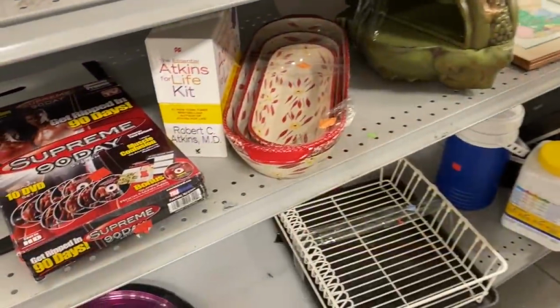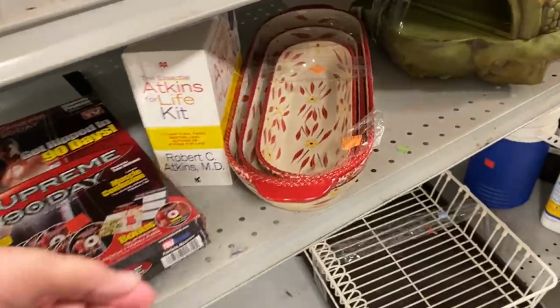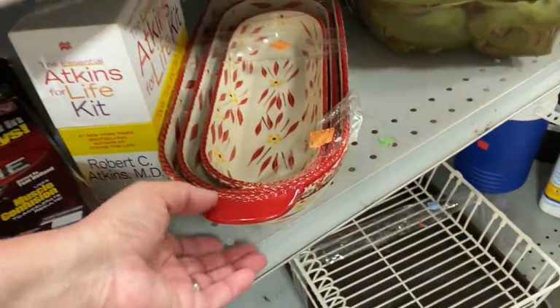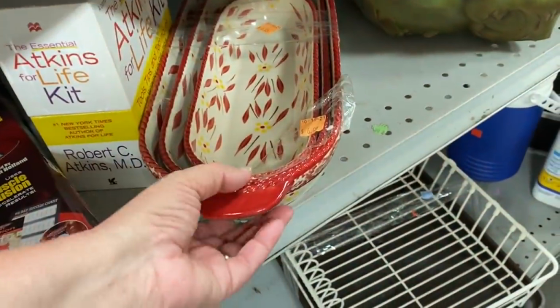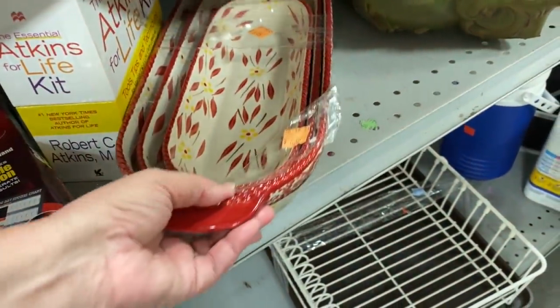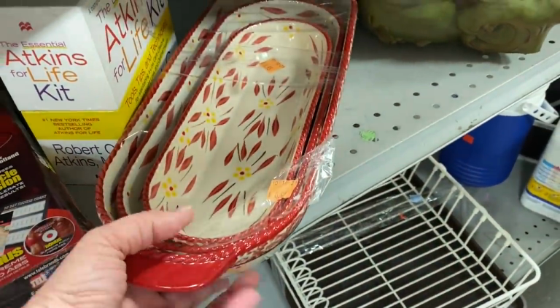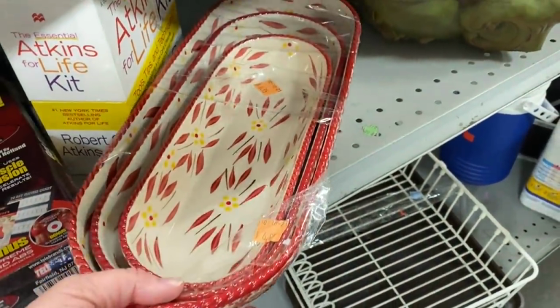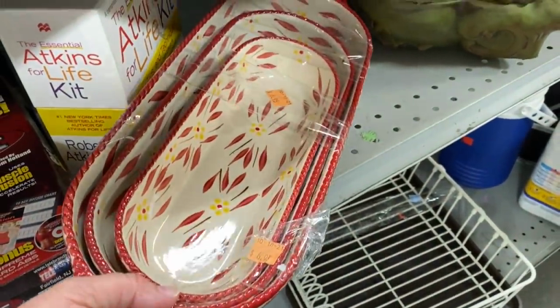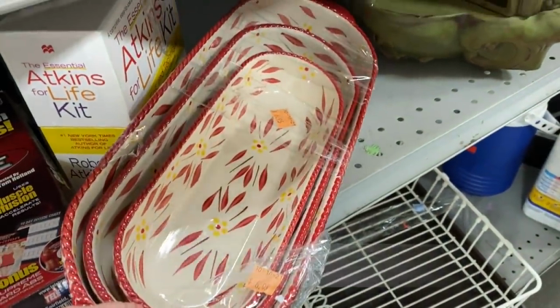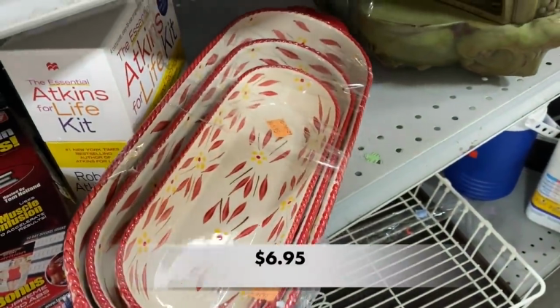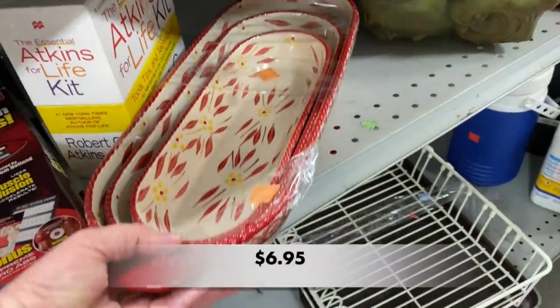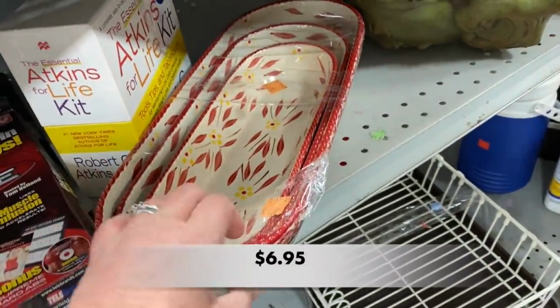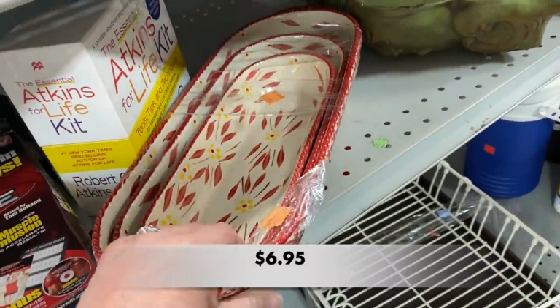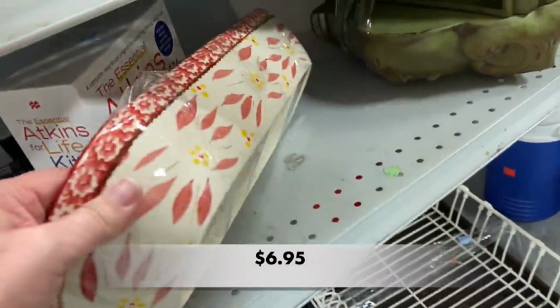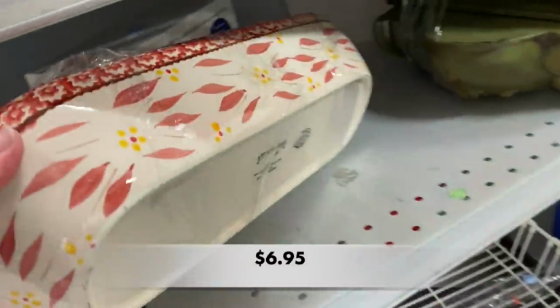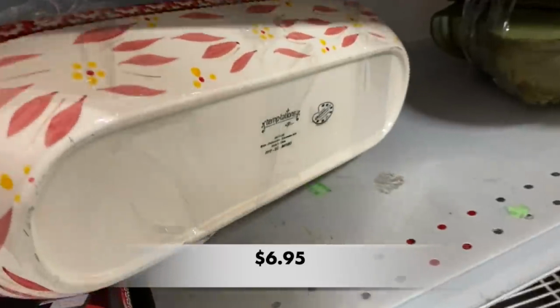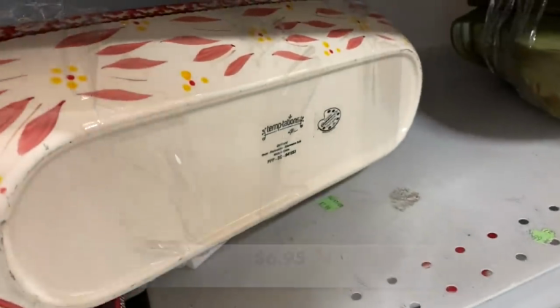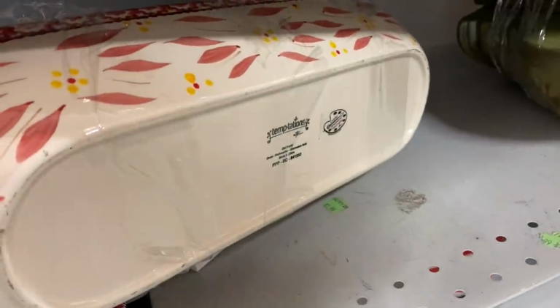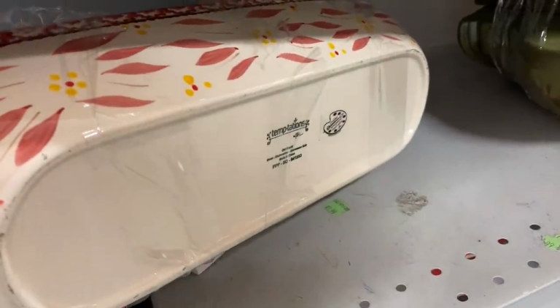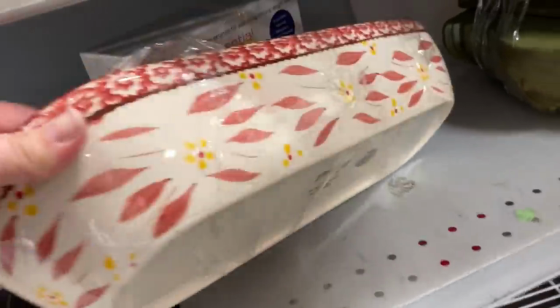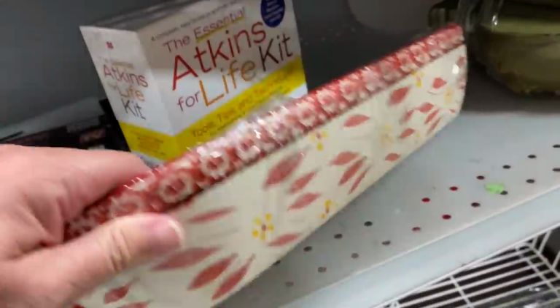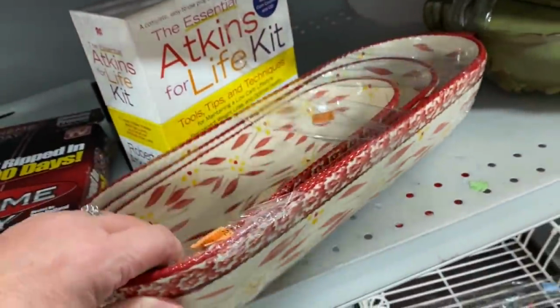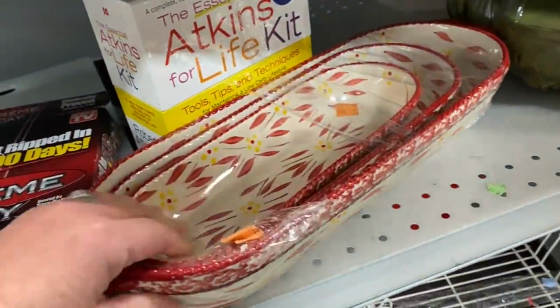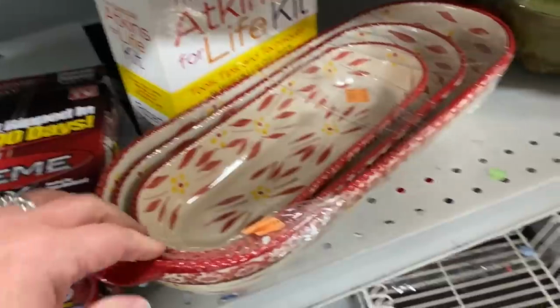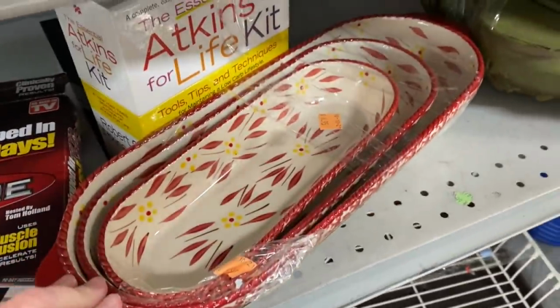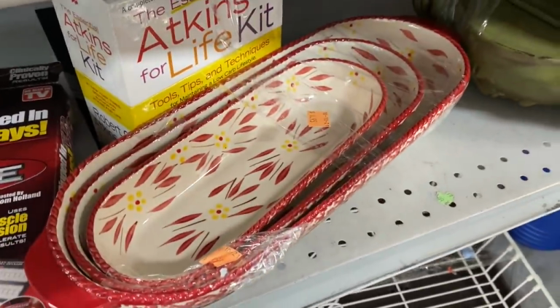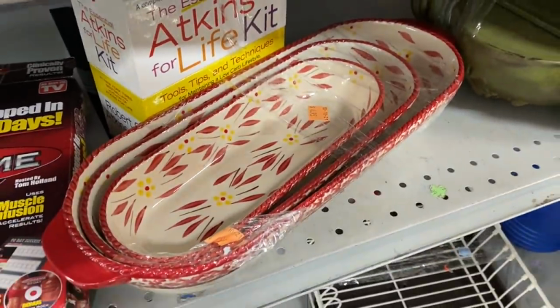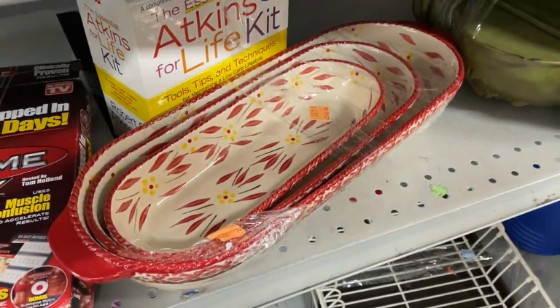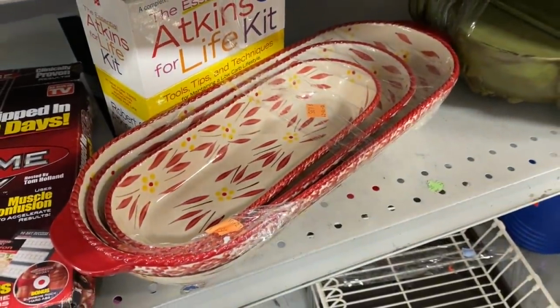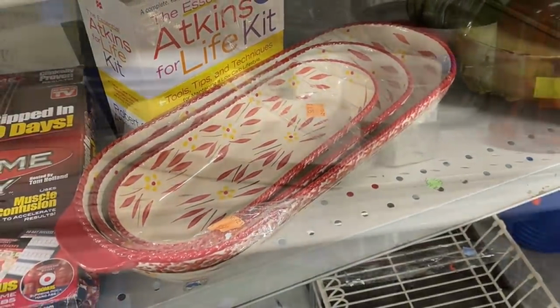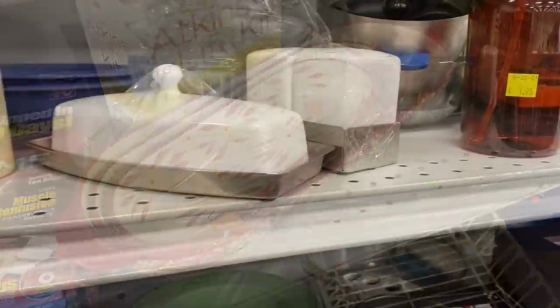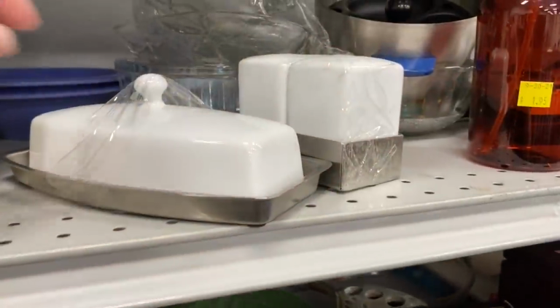I found some Temptations Bakeware. These three pieces are a great bargain at just $6.95. You can use these pieces as serving bowls or you could bake a delicious macaroni and cheese.